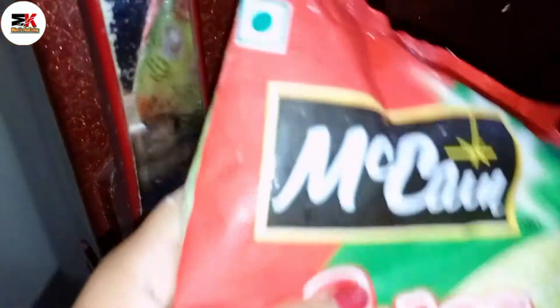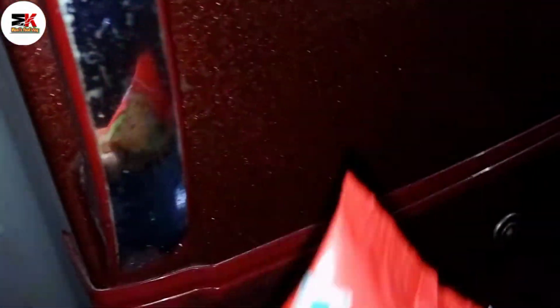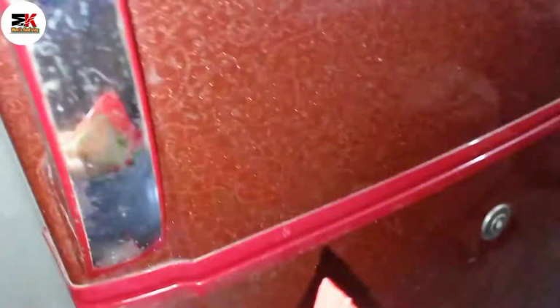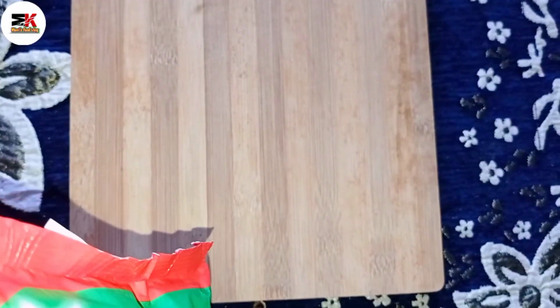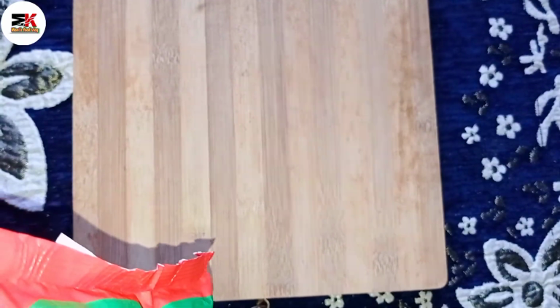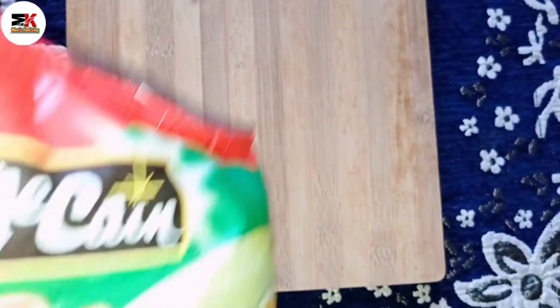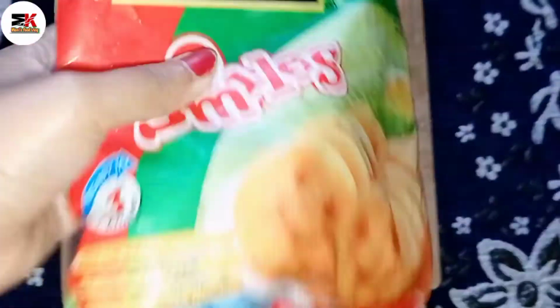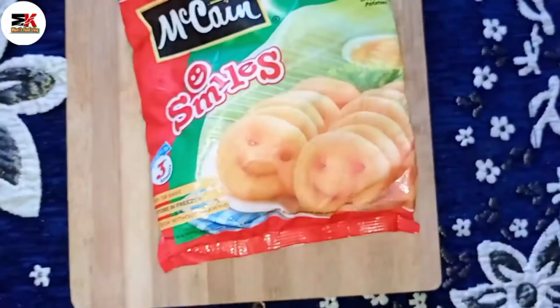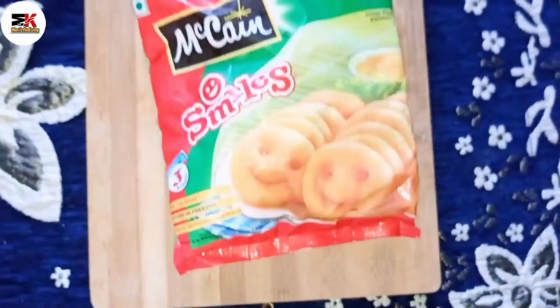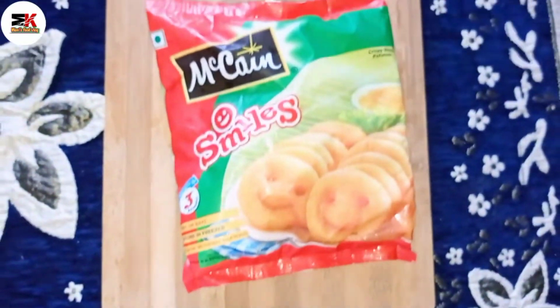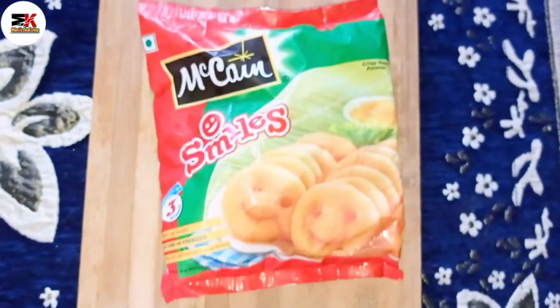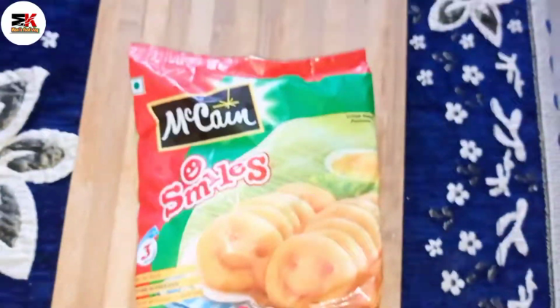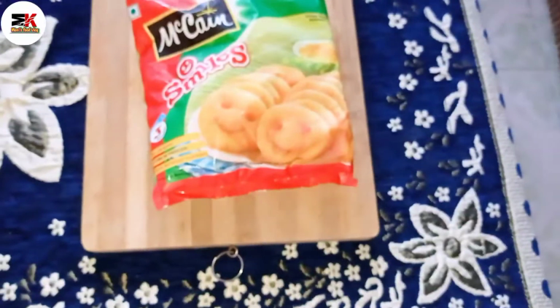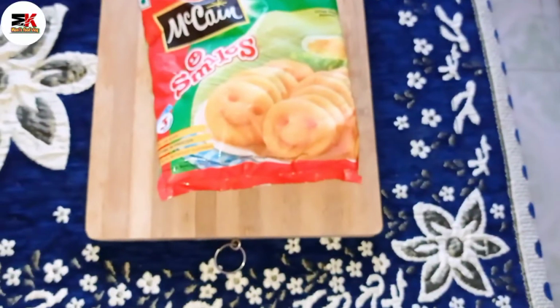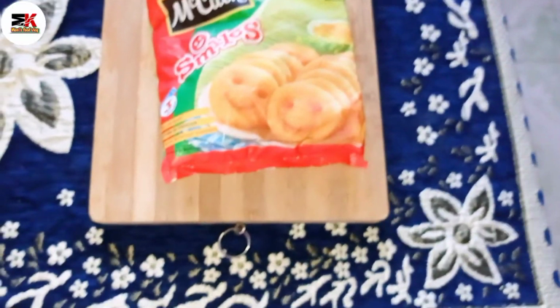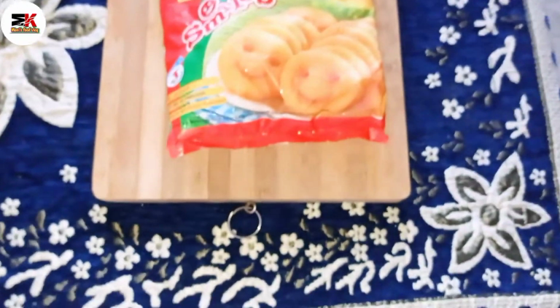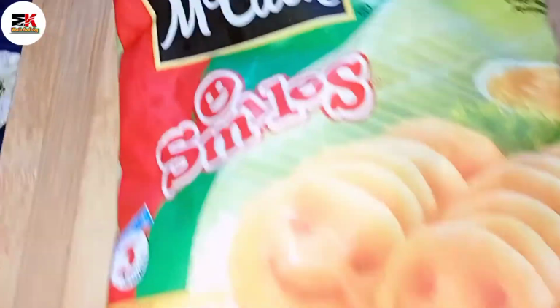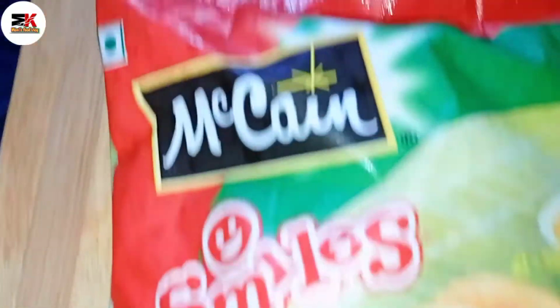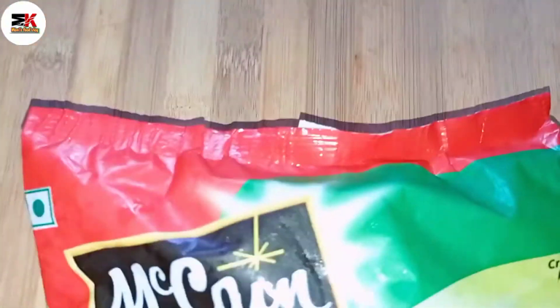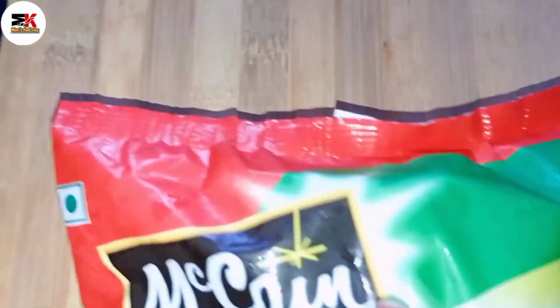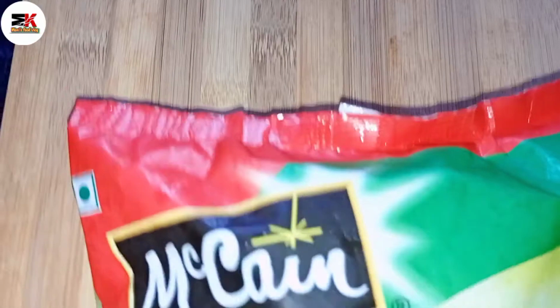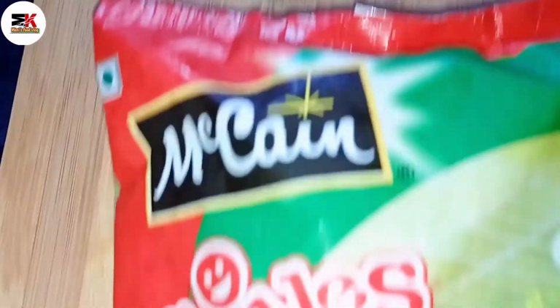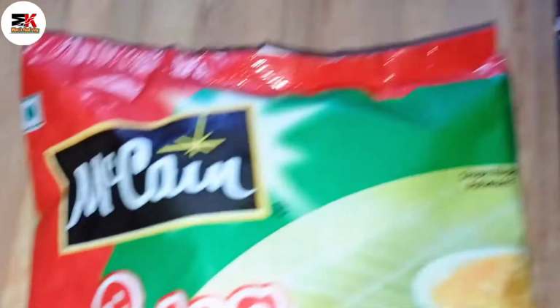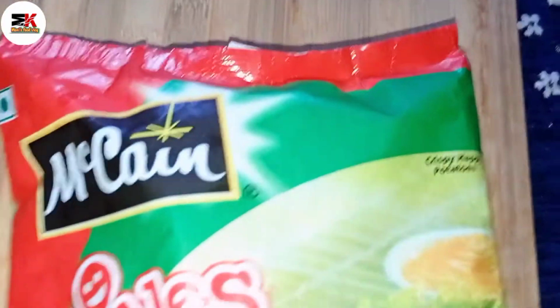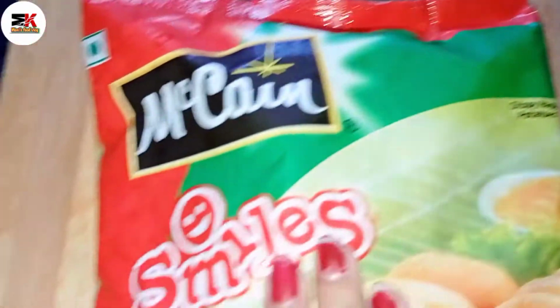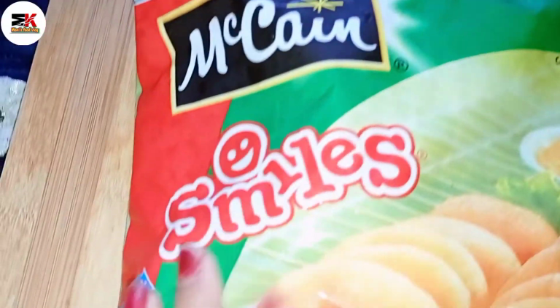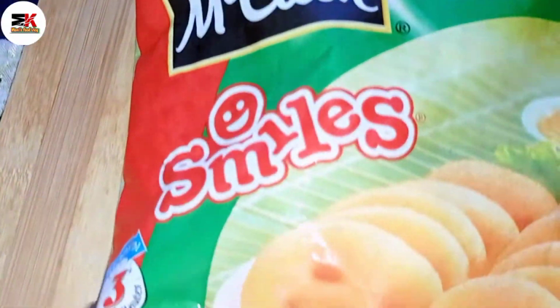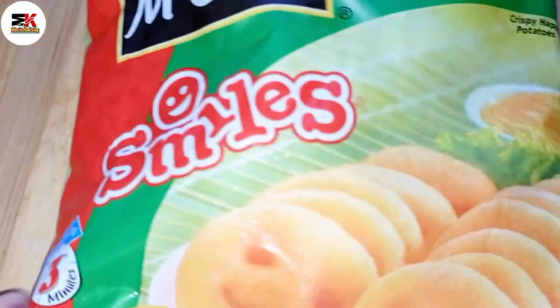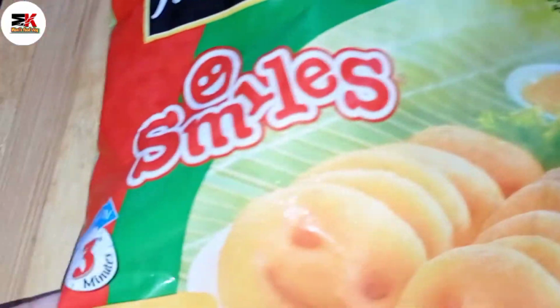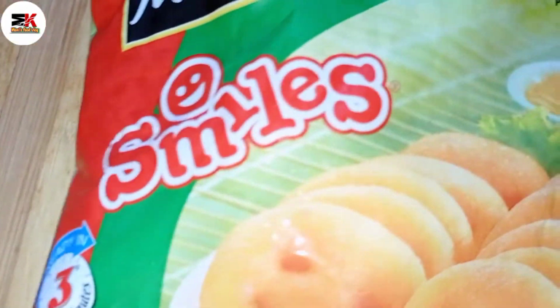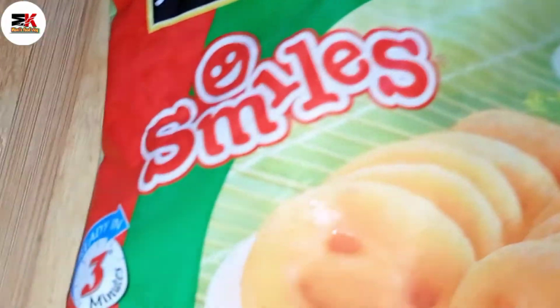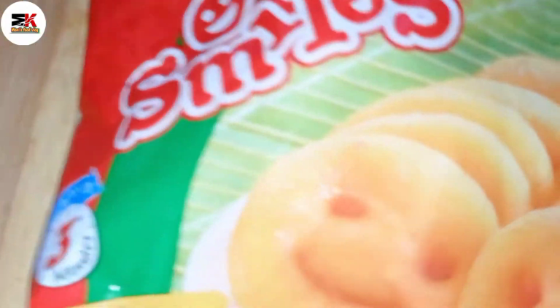Then we will put in the sauce packet, and then we will make it — so we will make it a ready-made food.